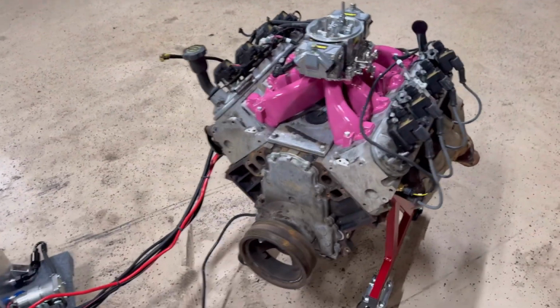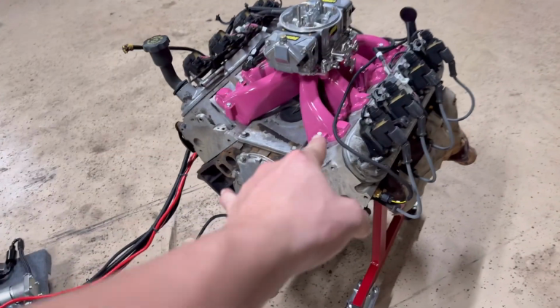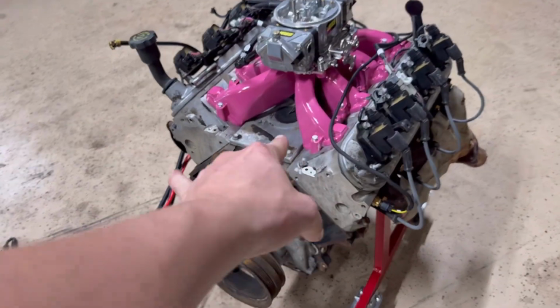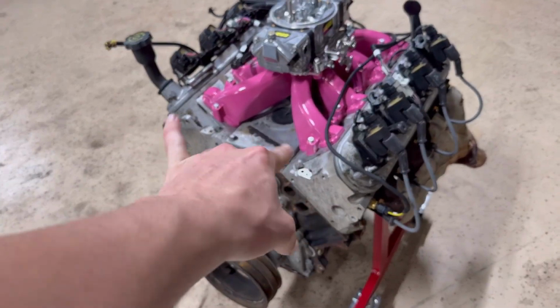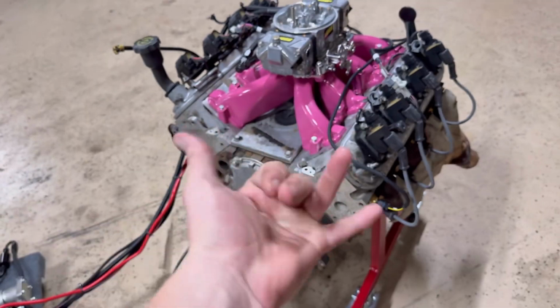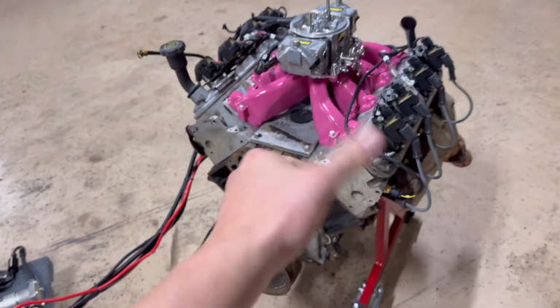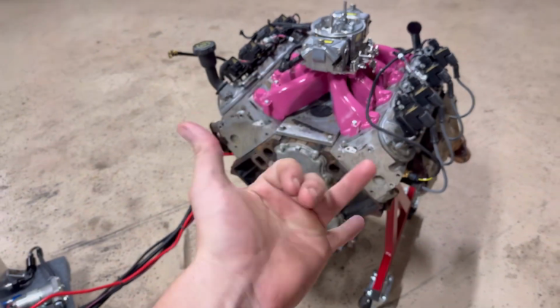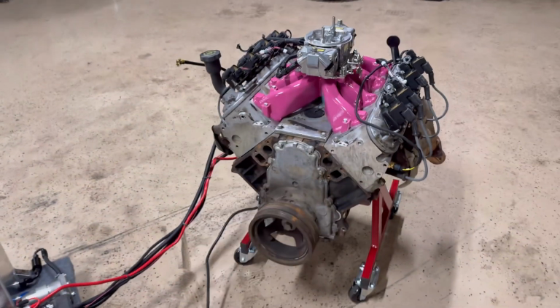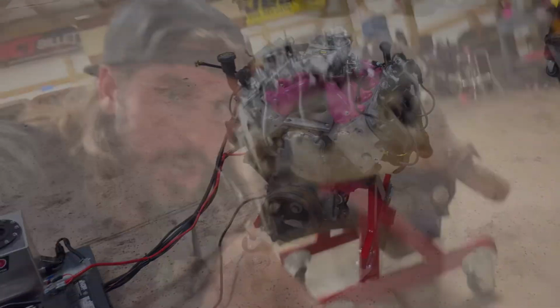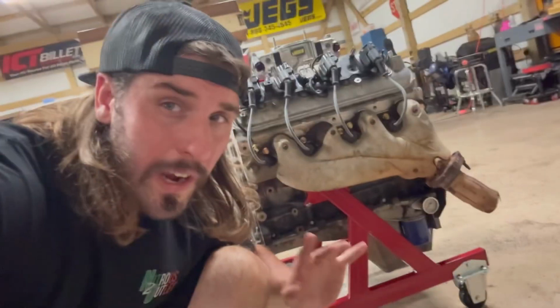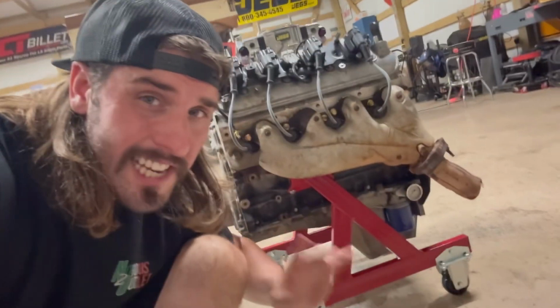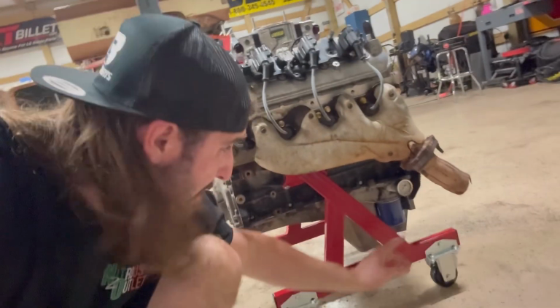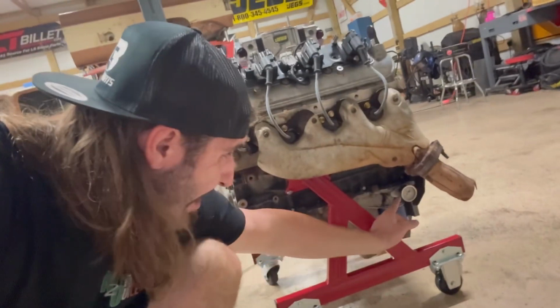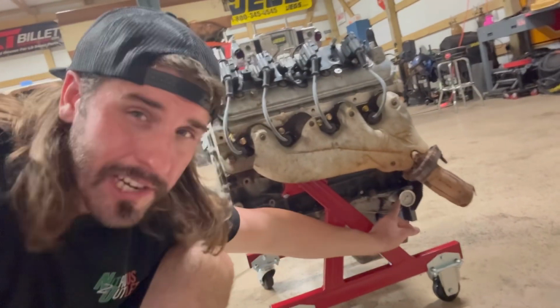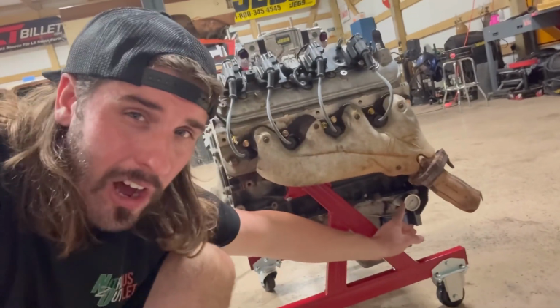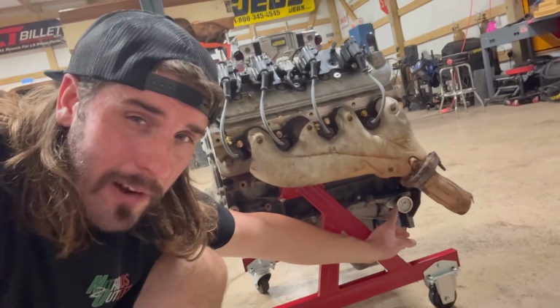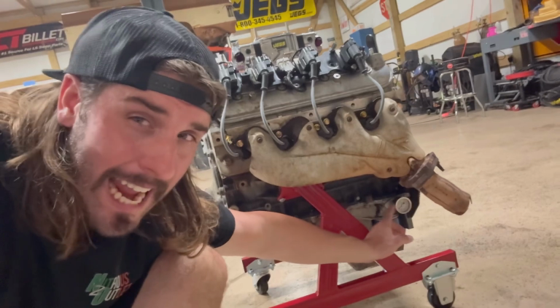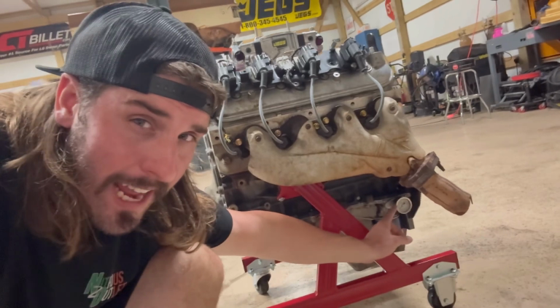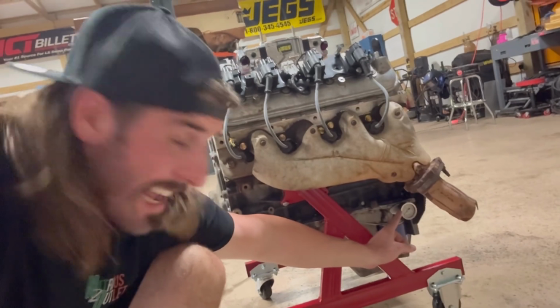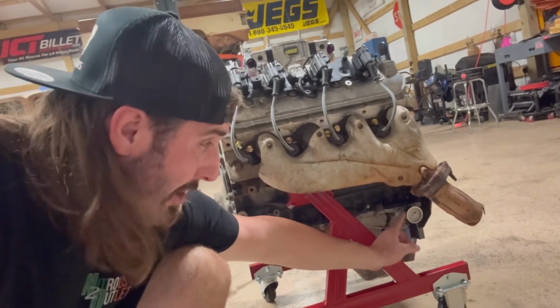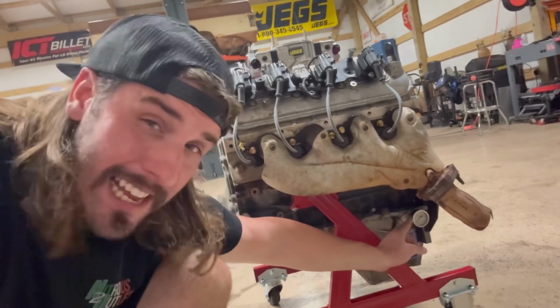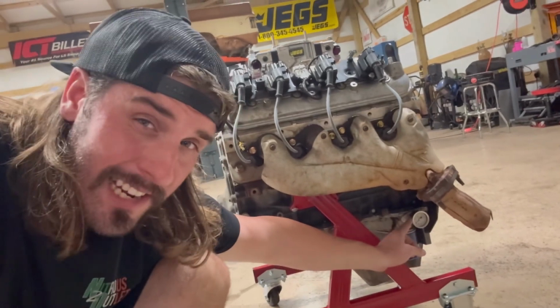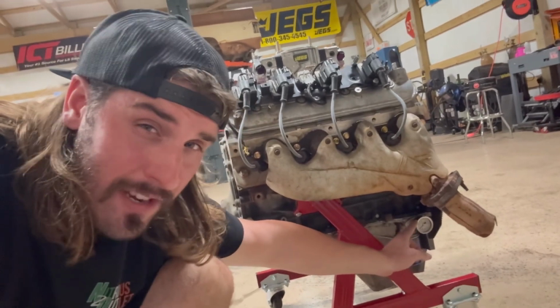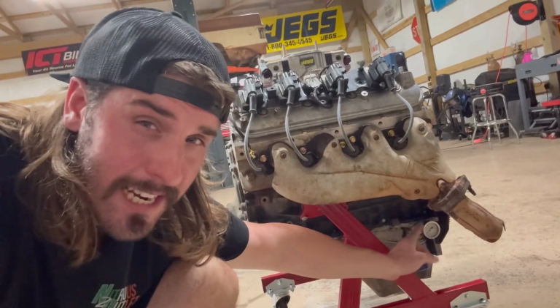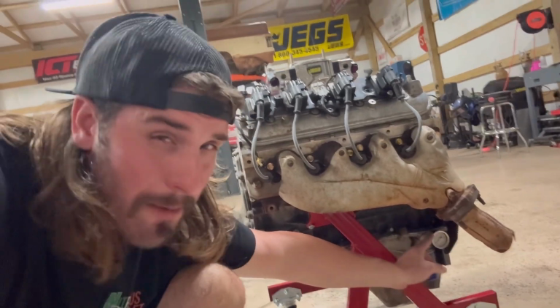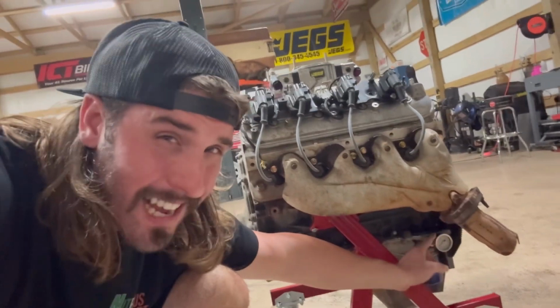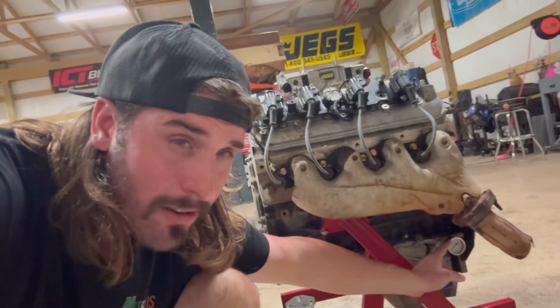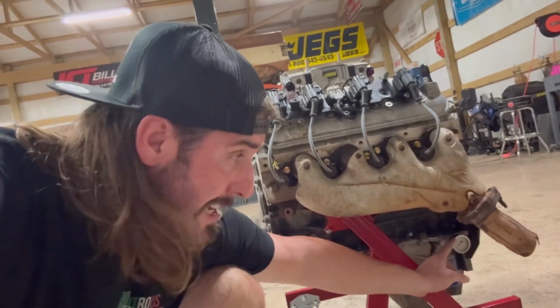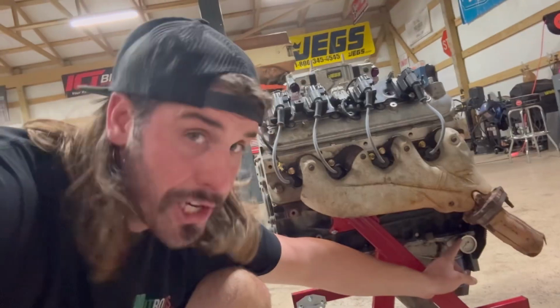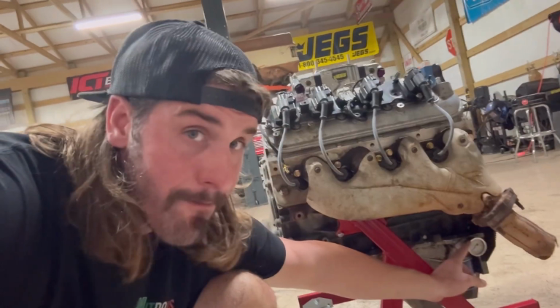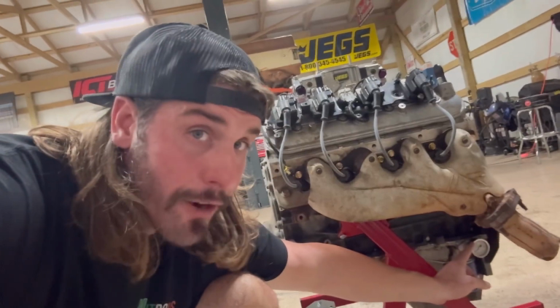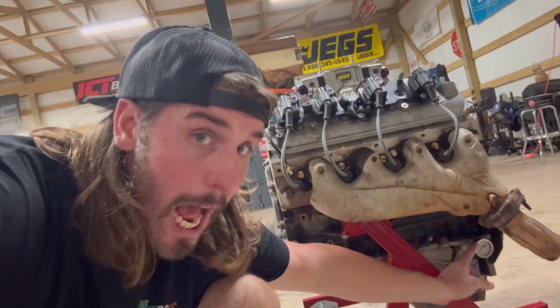Quick little tech tip y'all — I screwed the oil pressure gauge right here, and on the LS engine, if you don't see at least 20 pounds at idle, shut that motor down.